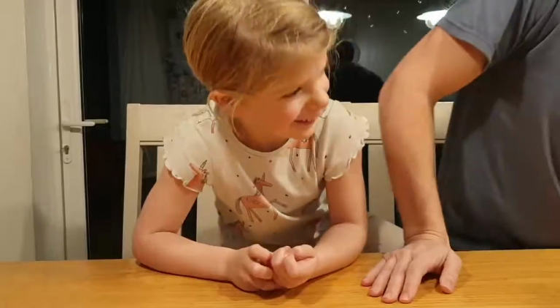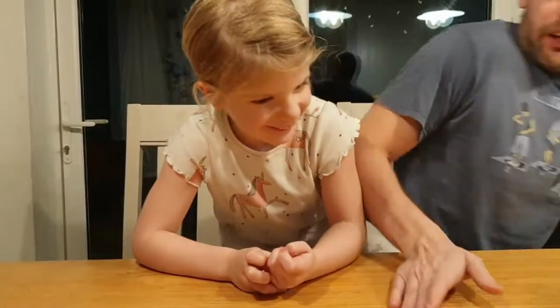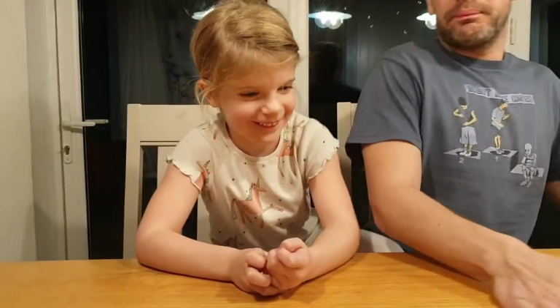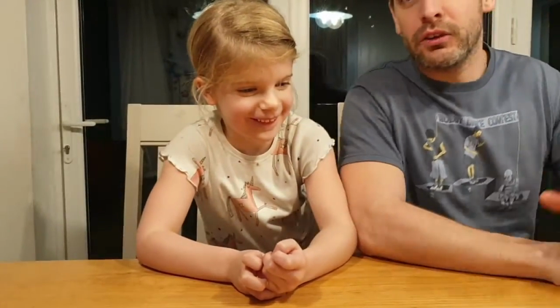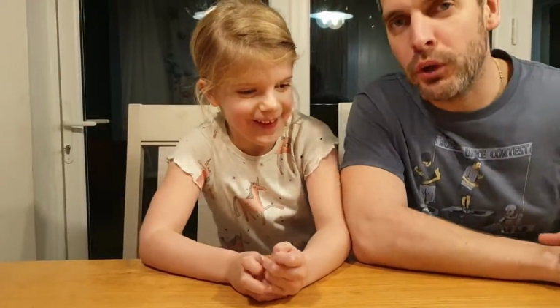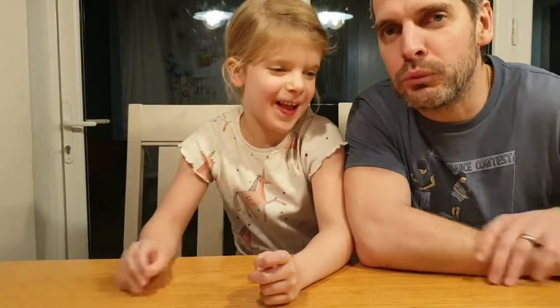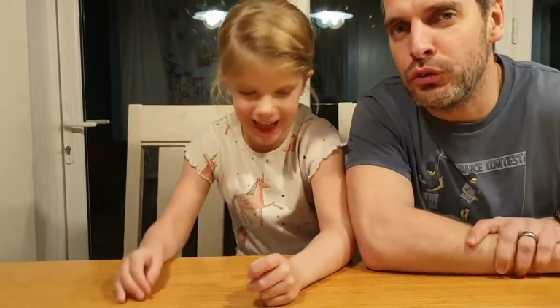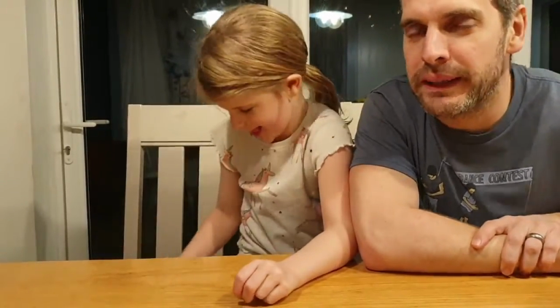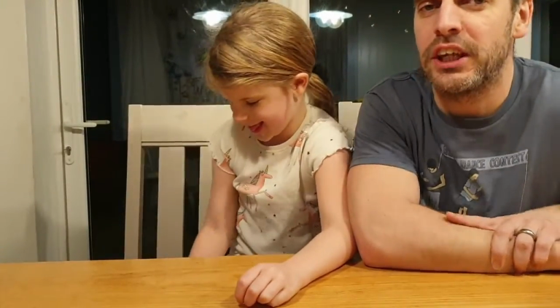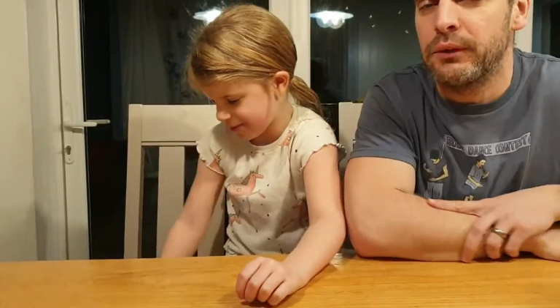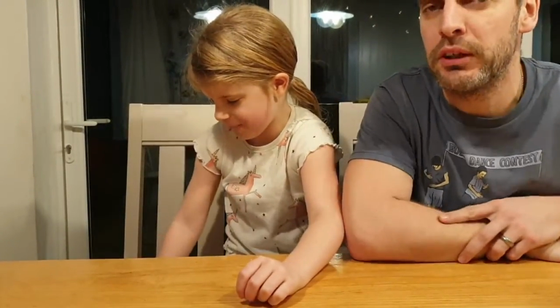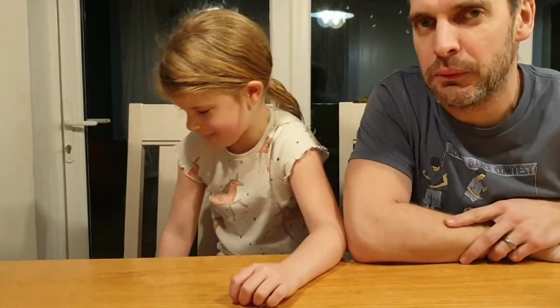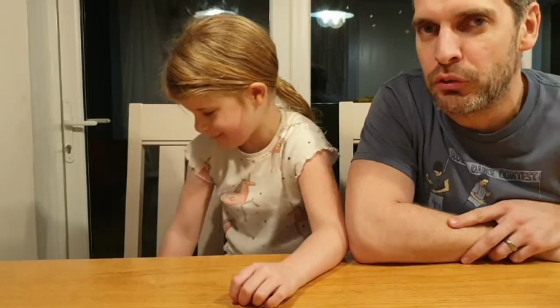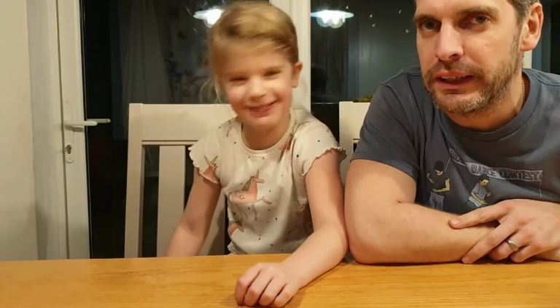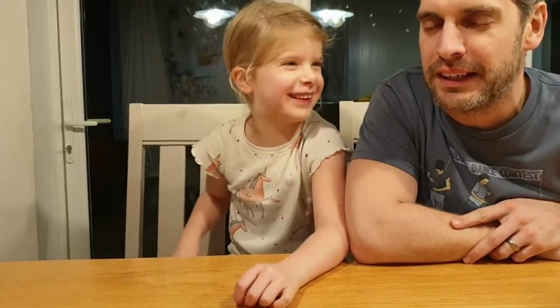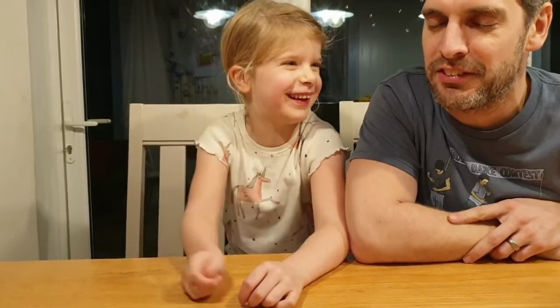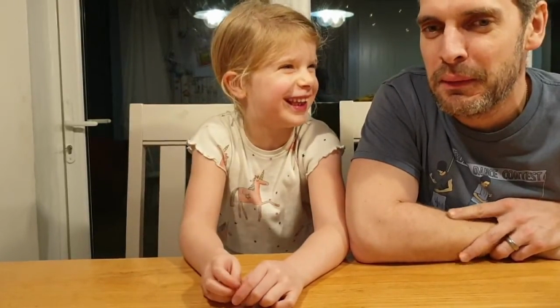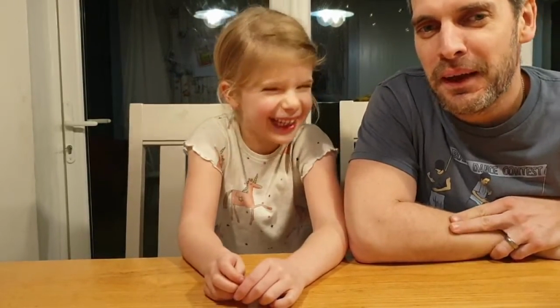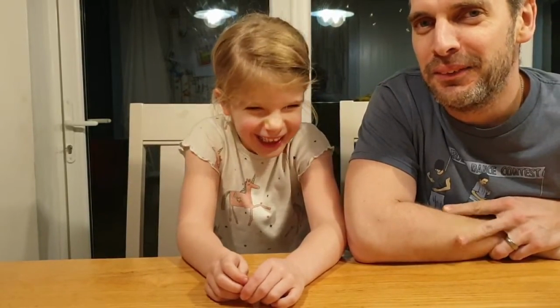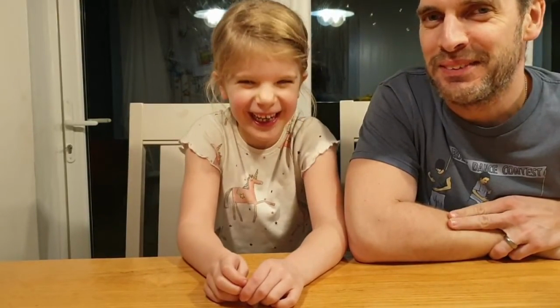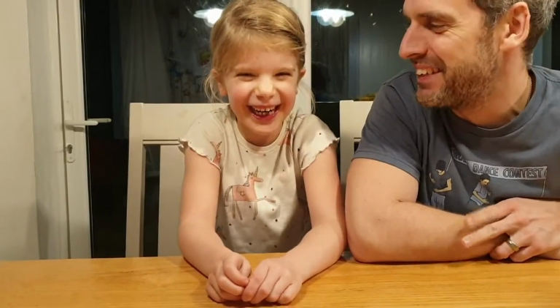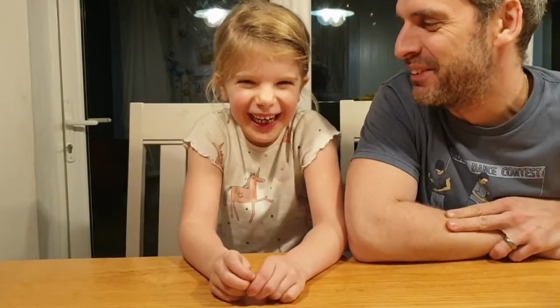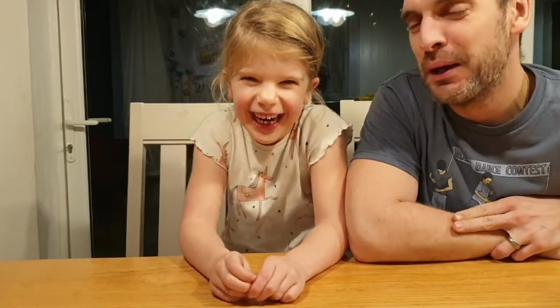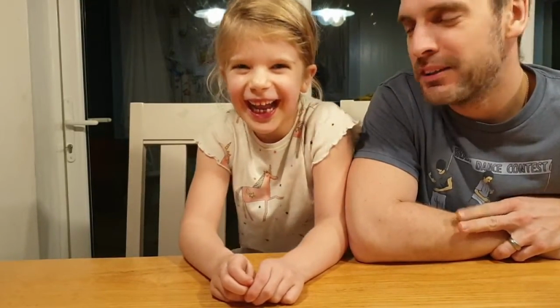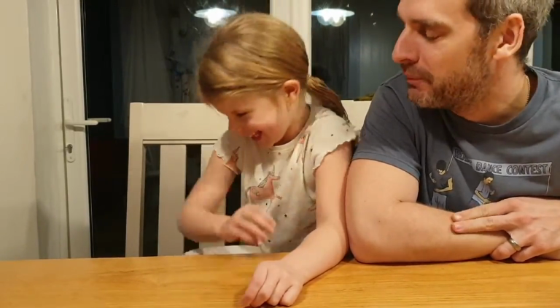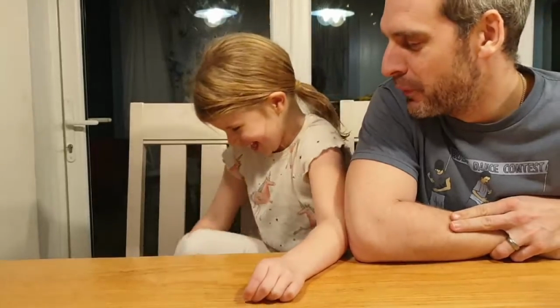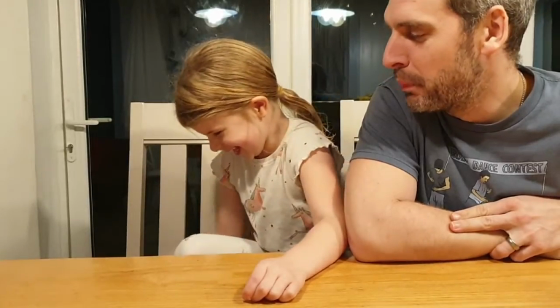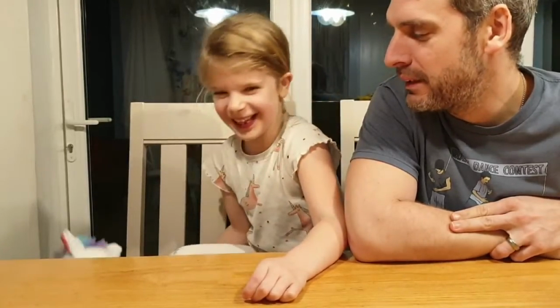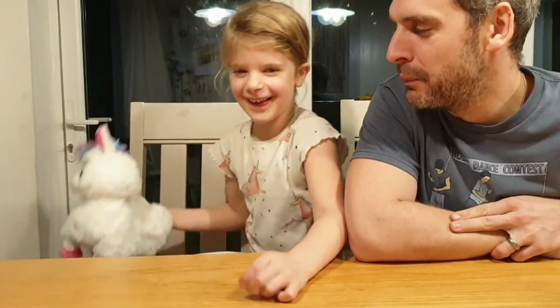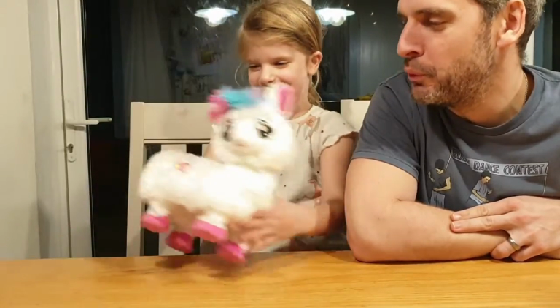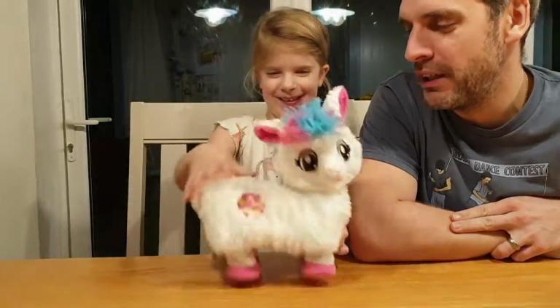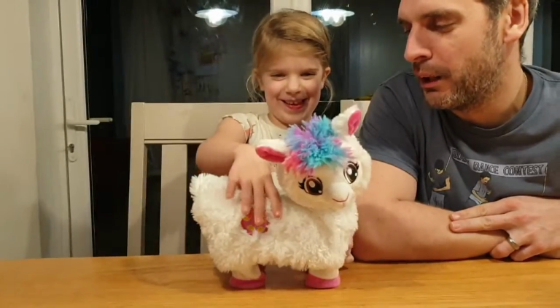Welcome to Rate My Gadget. We'll be looking at one of the most annoying gadgets that we've ever received. Show it. Boppy the Booty Llama.